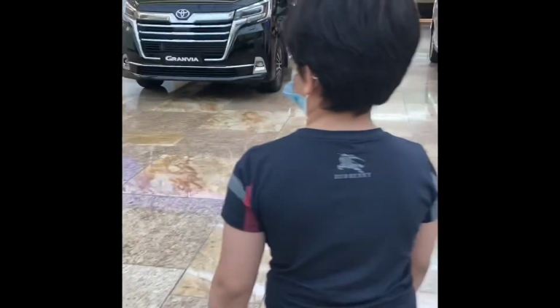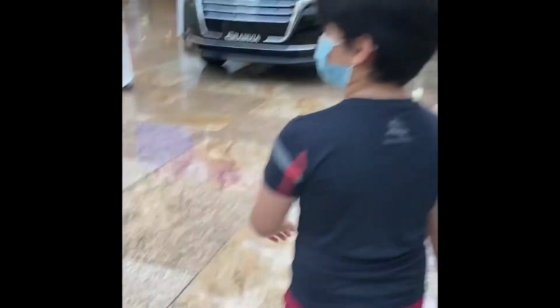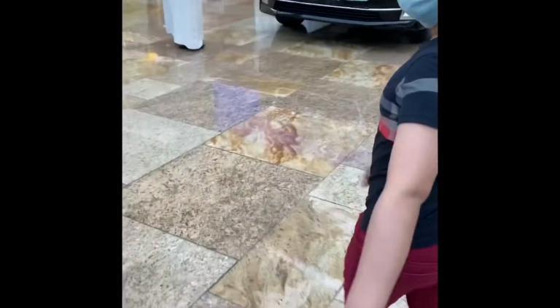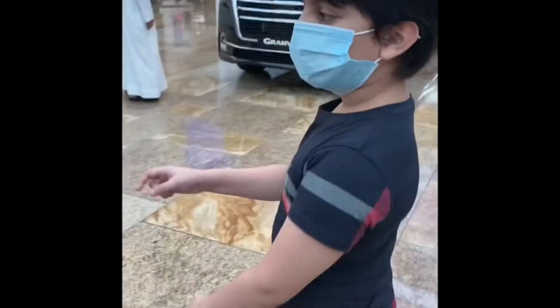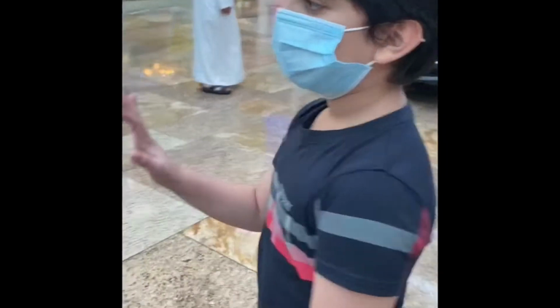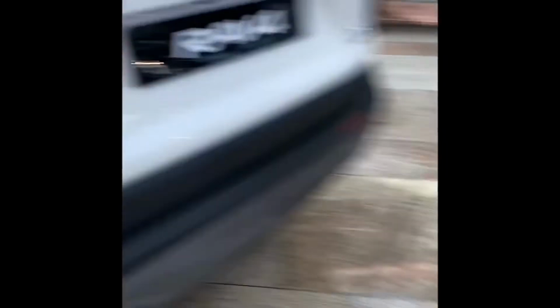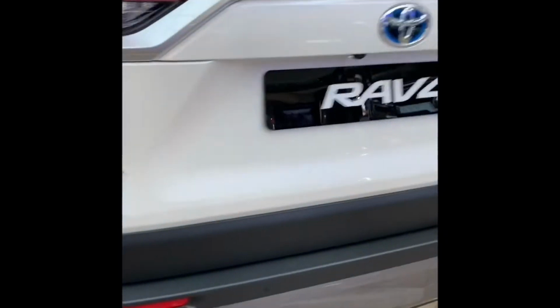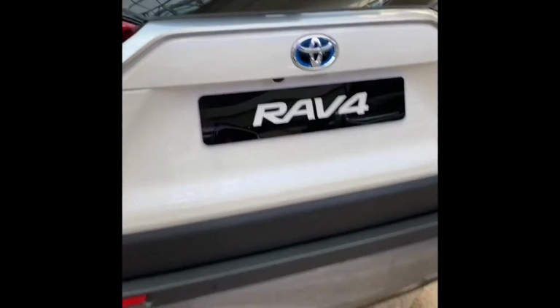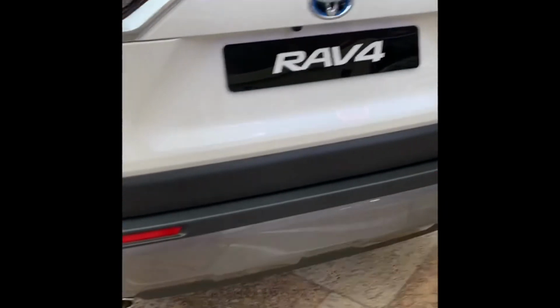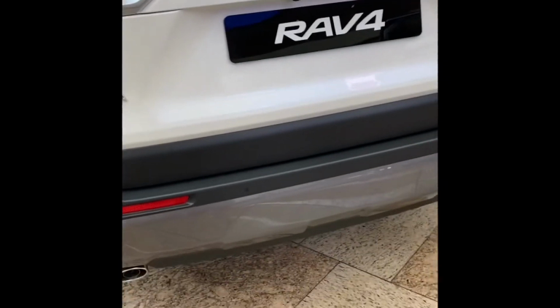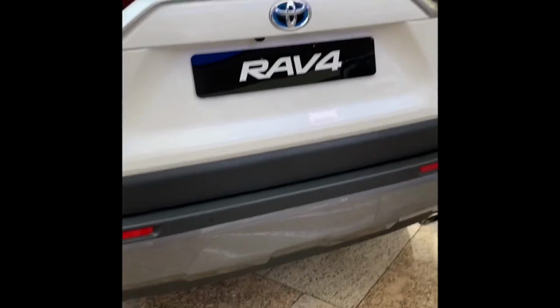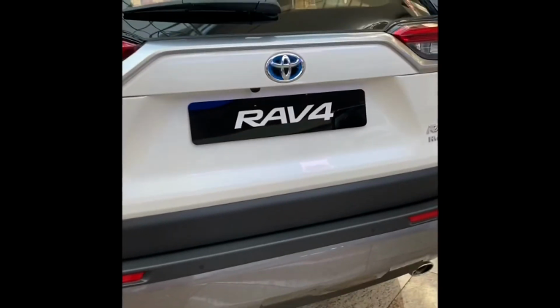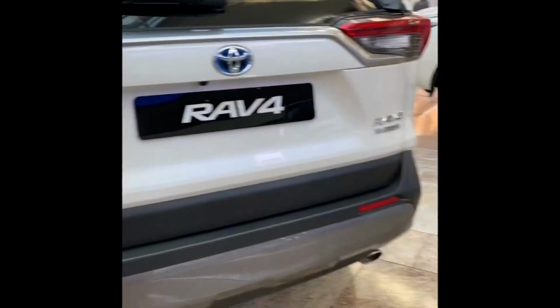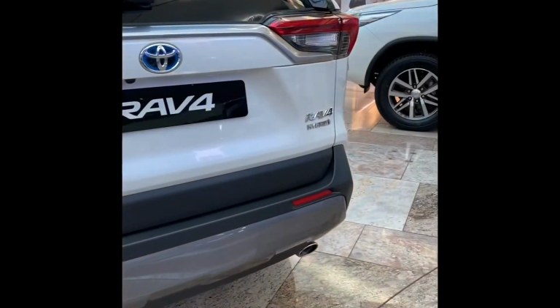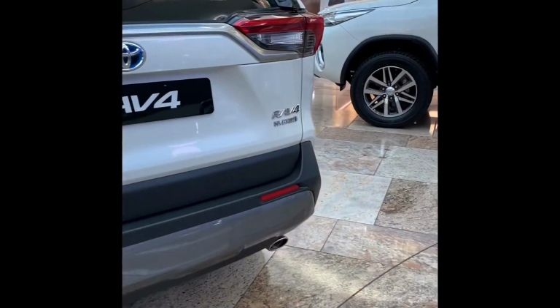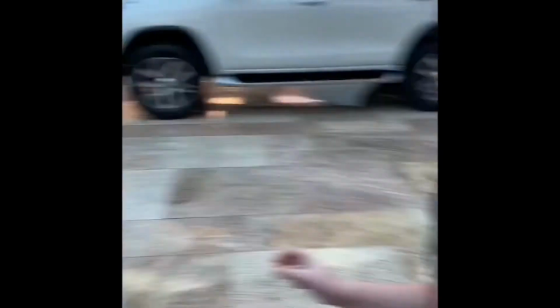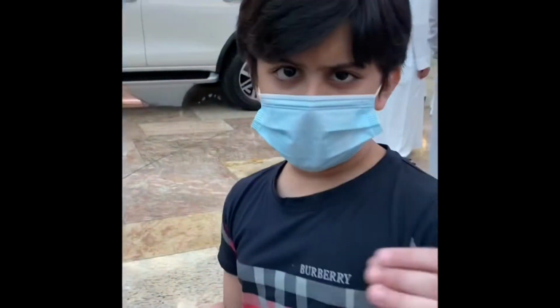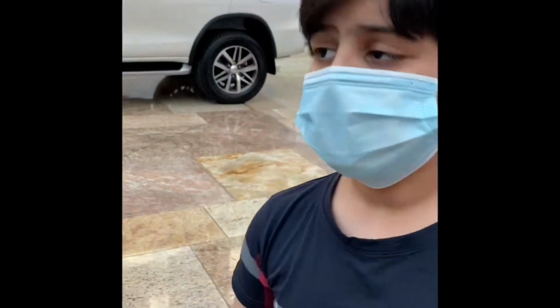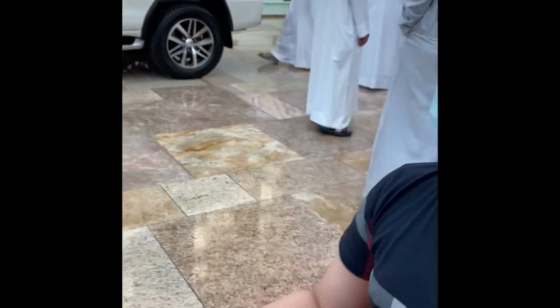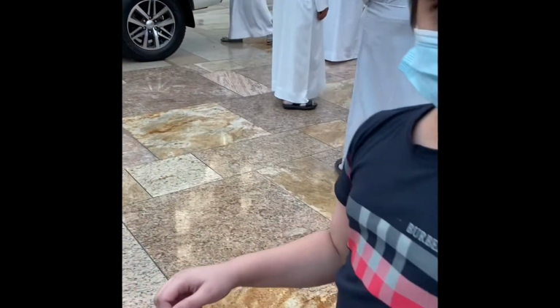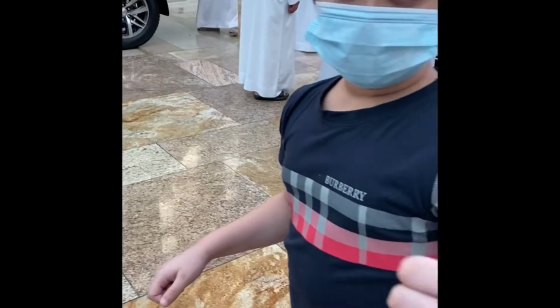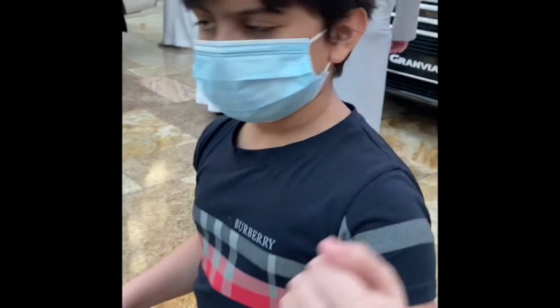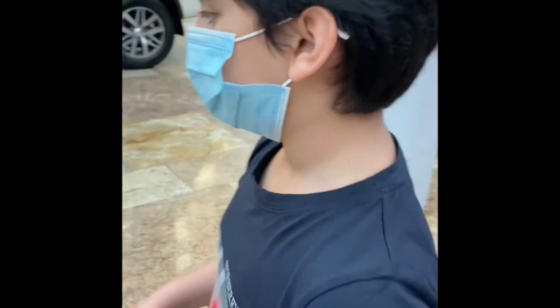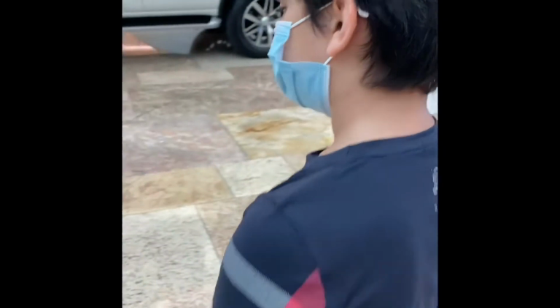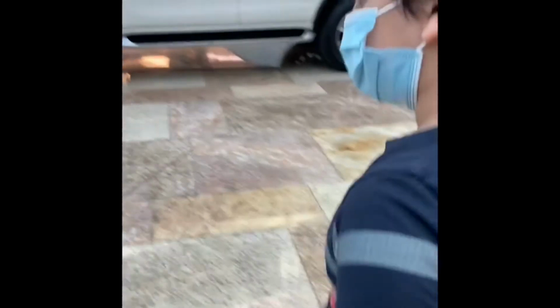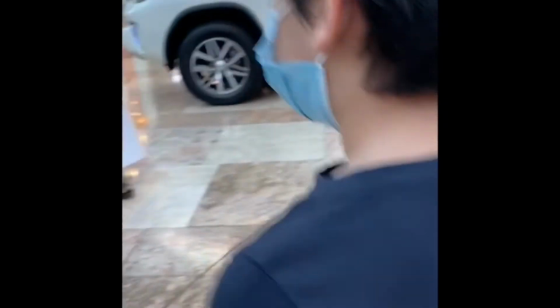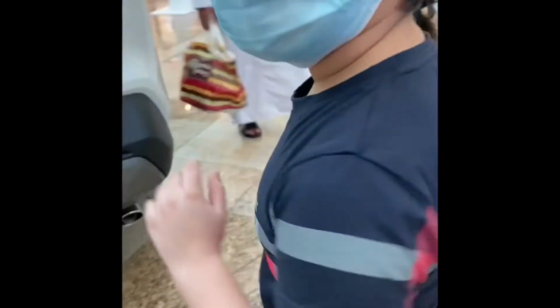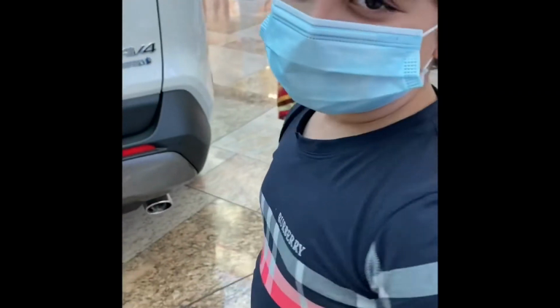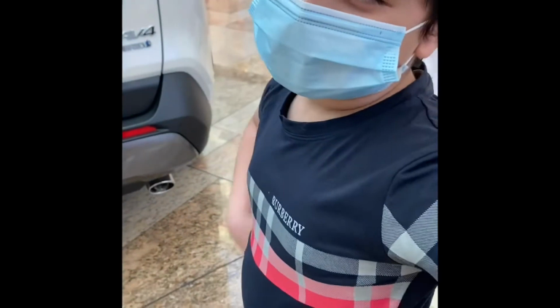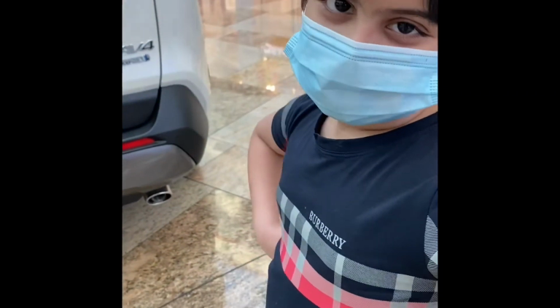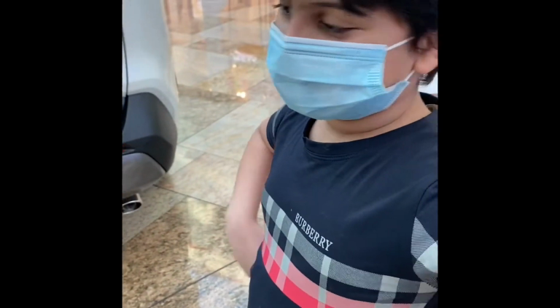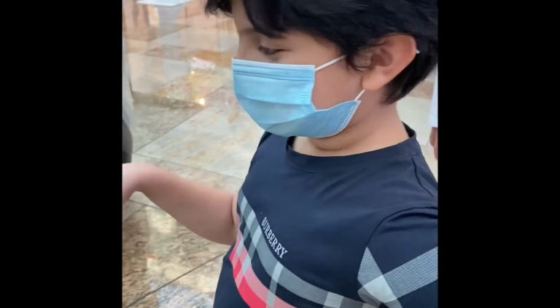This is the 4Runner. It's very awesome and it has two engine powers when a car turns on. I hope a cat doesn't get in there.